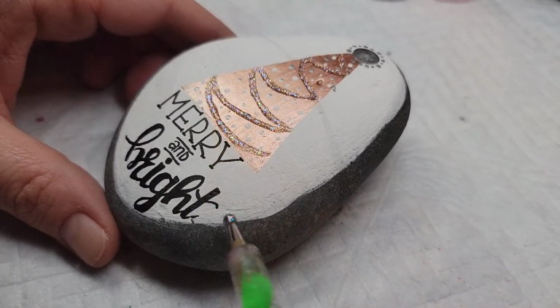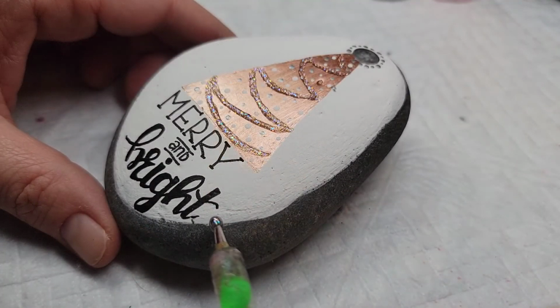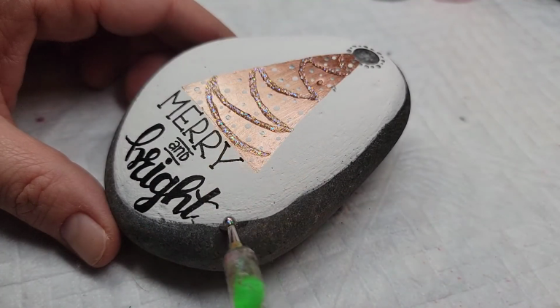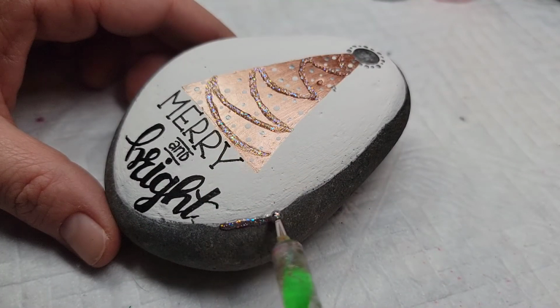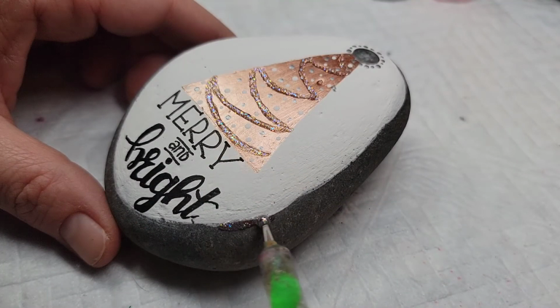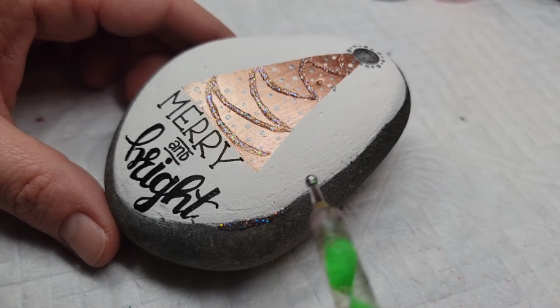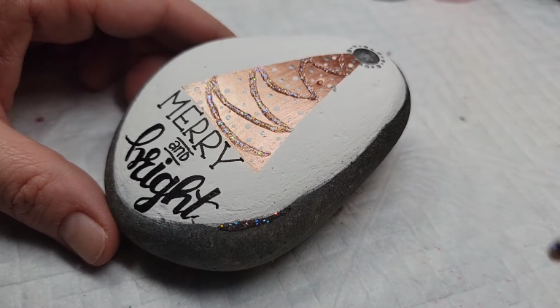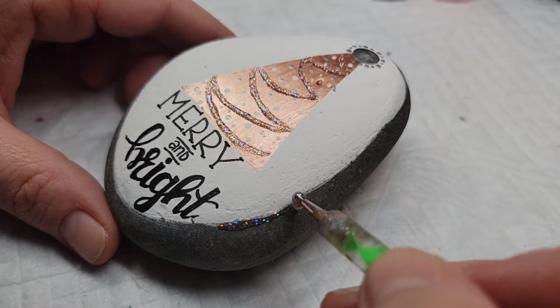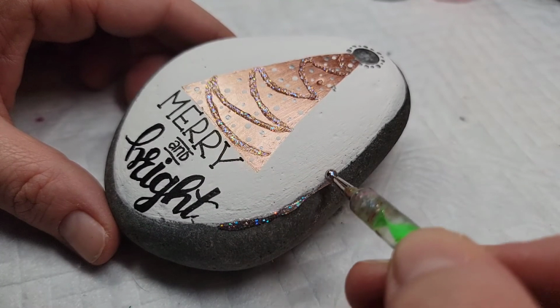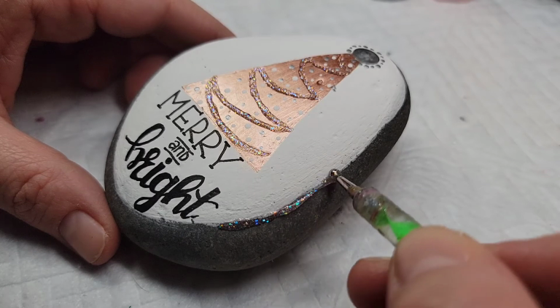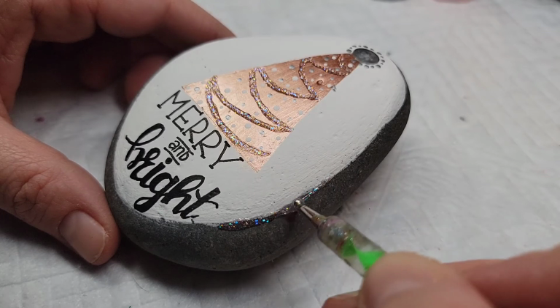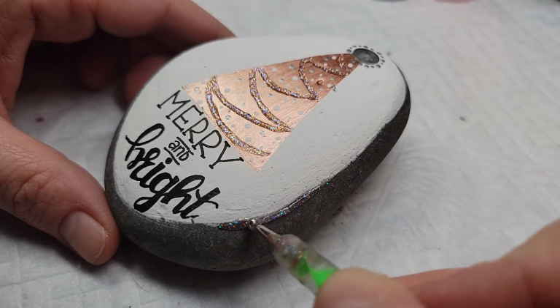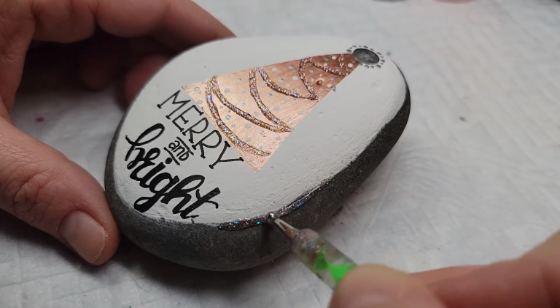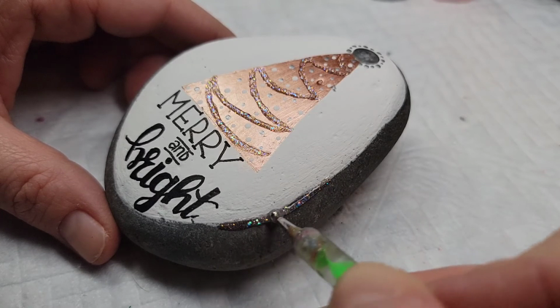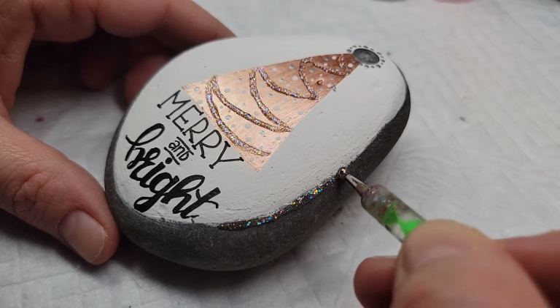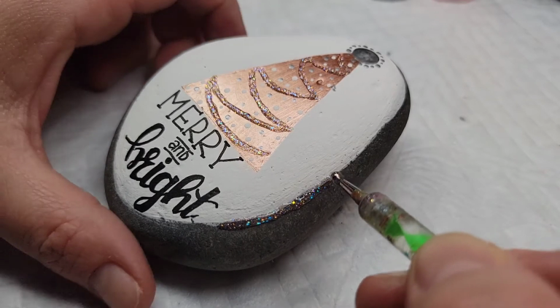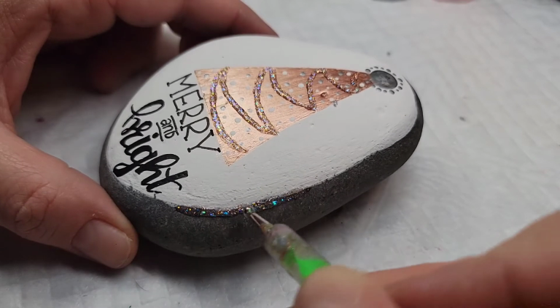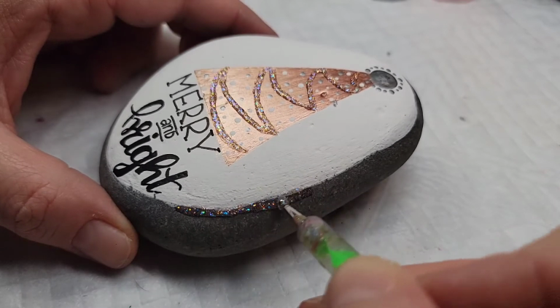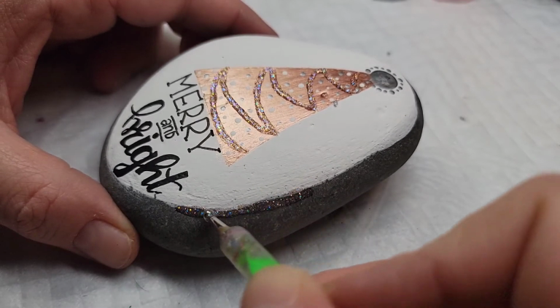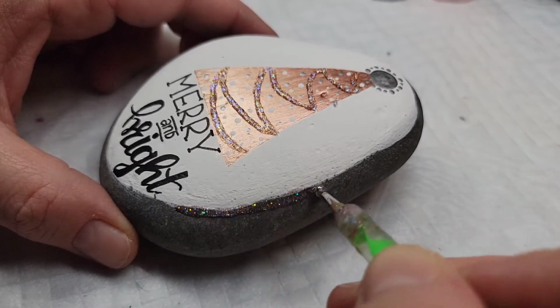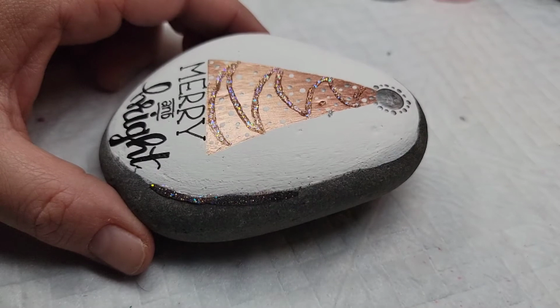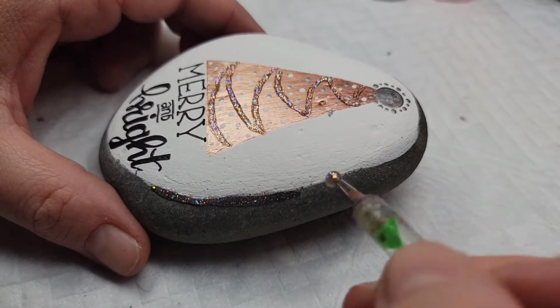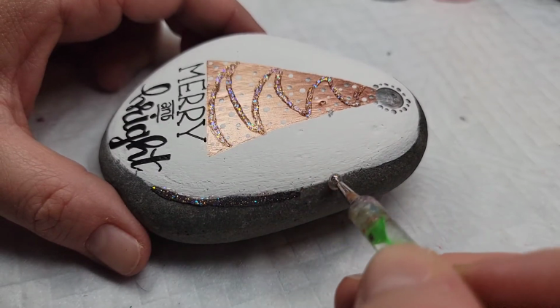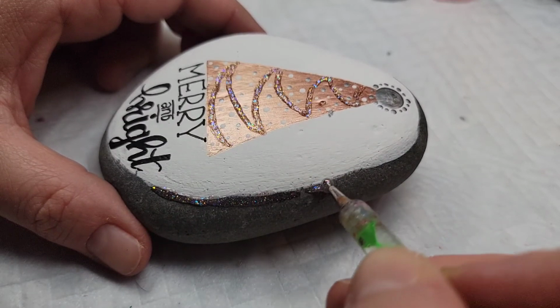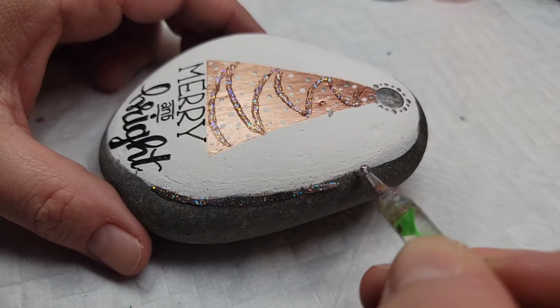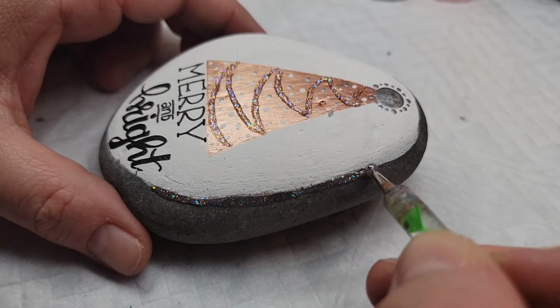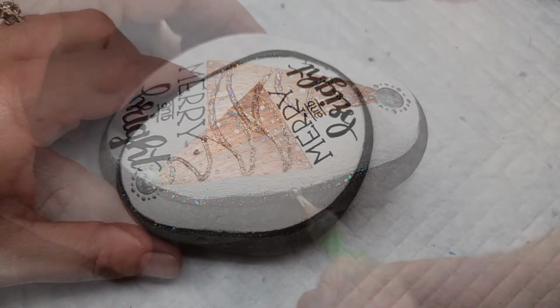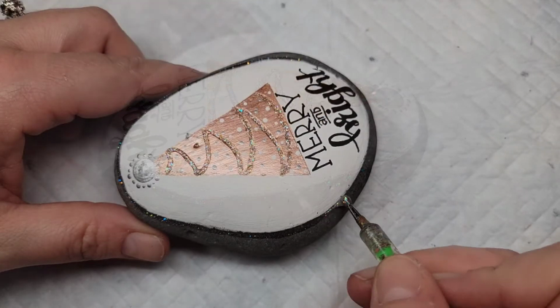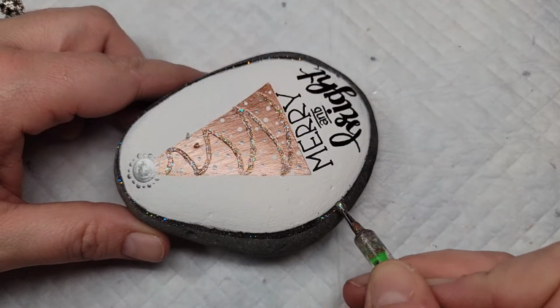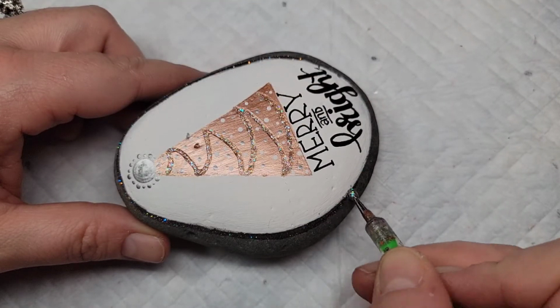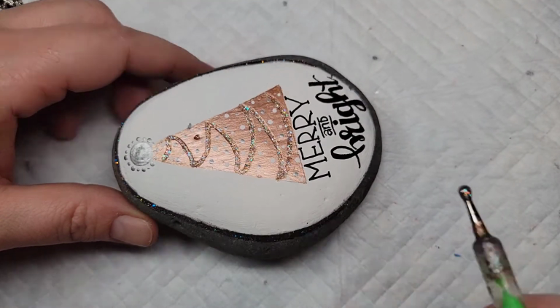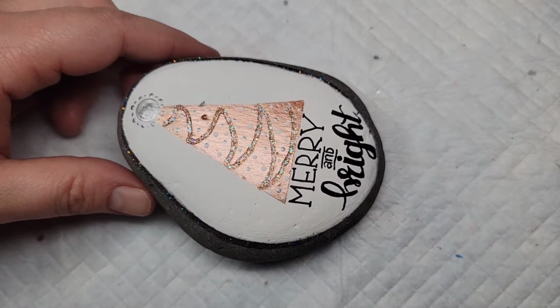To give additional sparkle to the design, I'm going to take a large nail dotting tool and take that same glitterific paint and outline the entire border of the design, so that the sparkle from the tree picks up on the sparkle that's outlining the design.